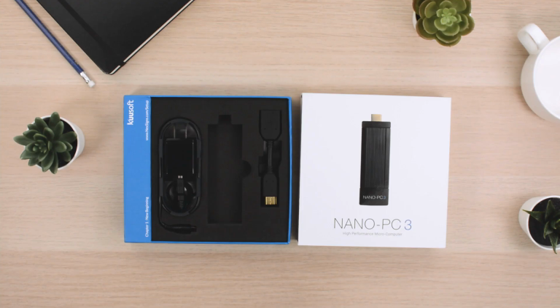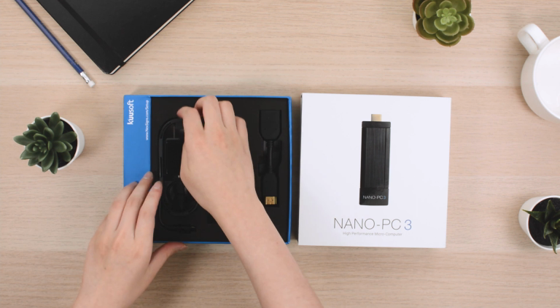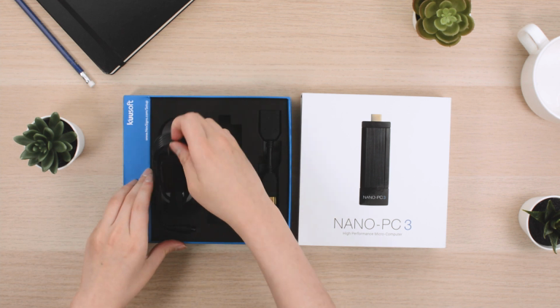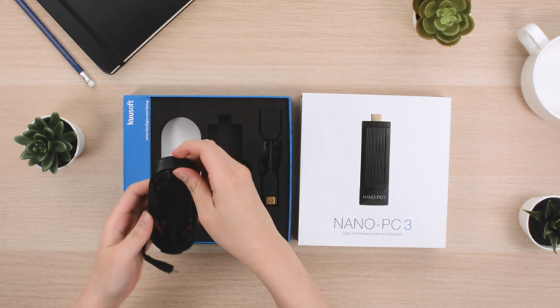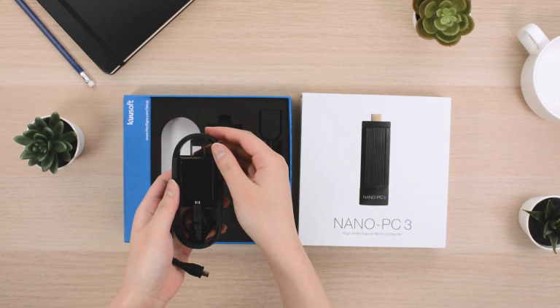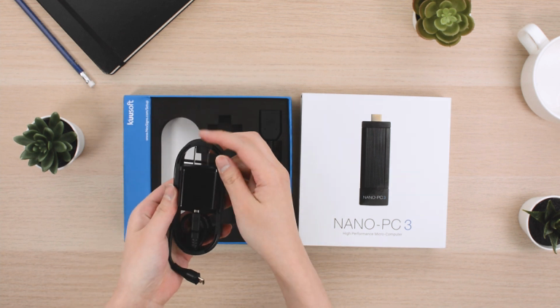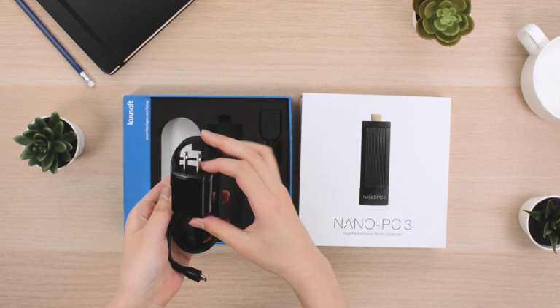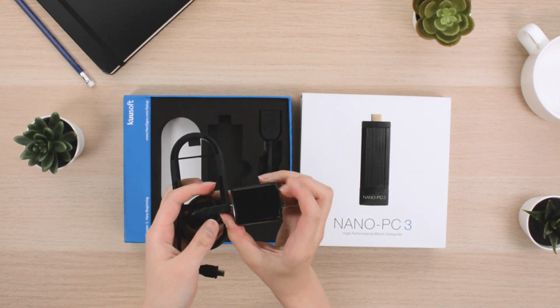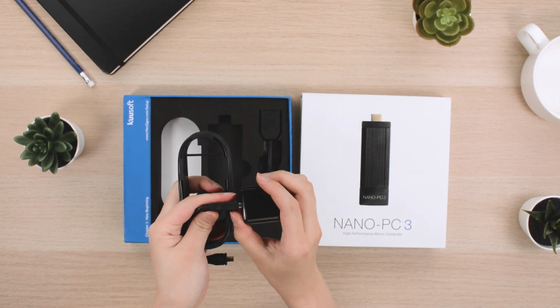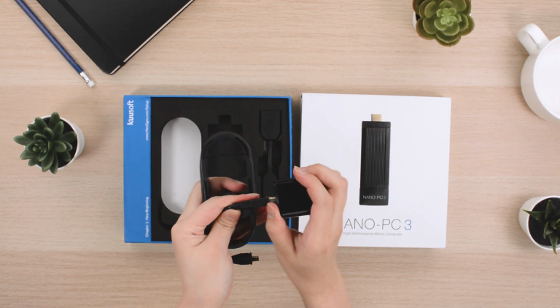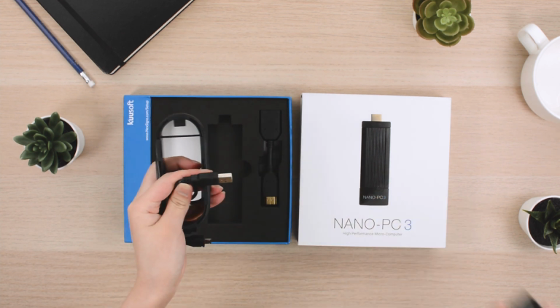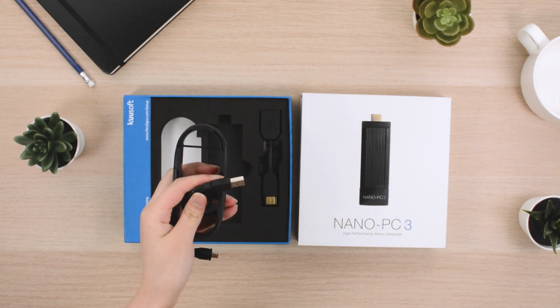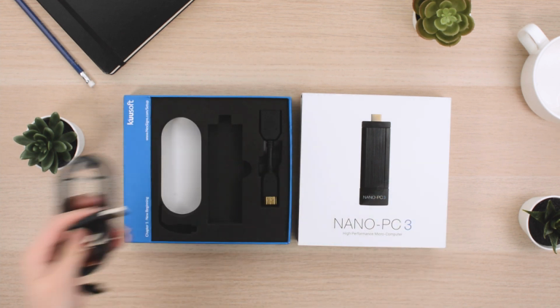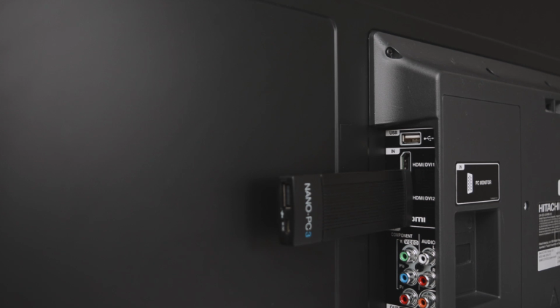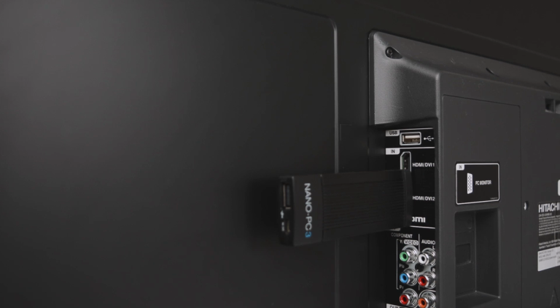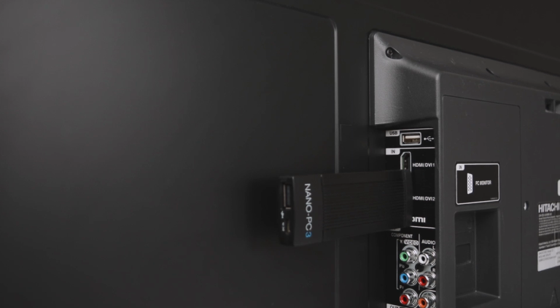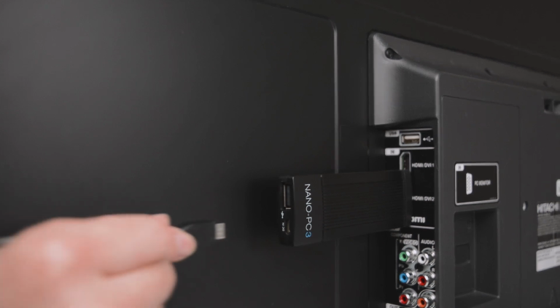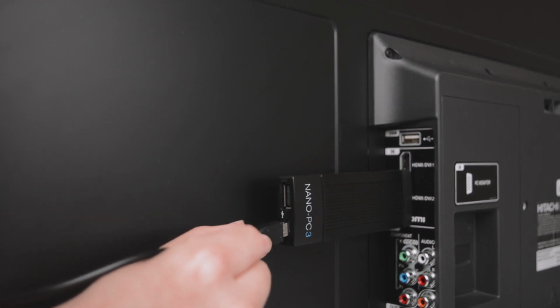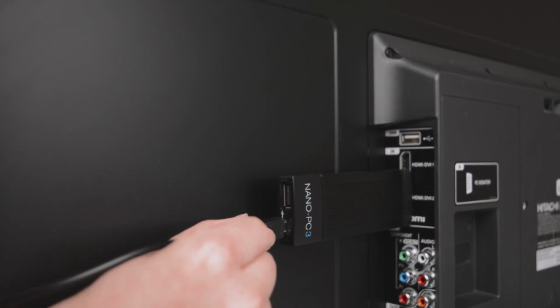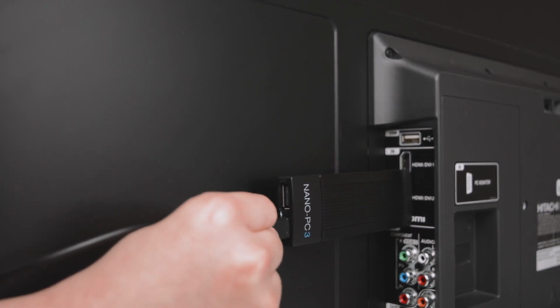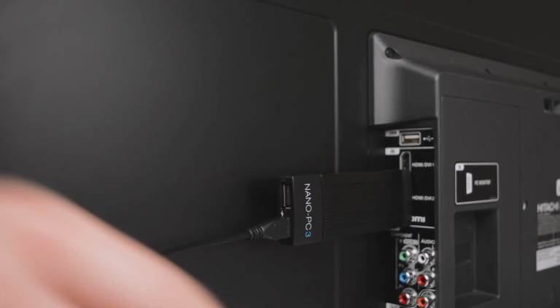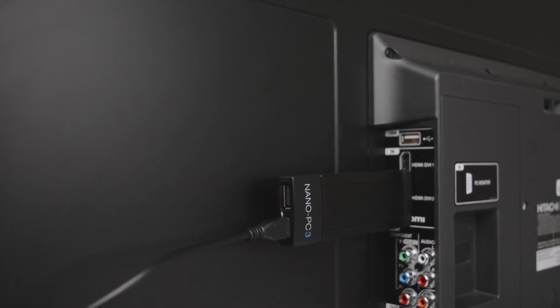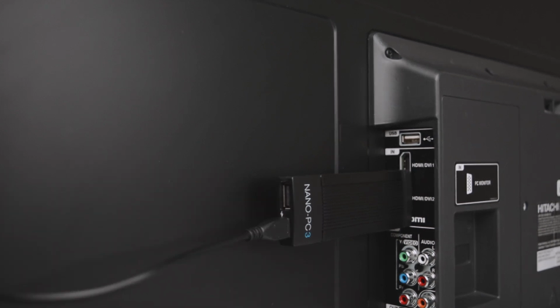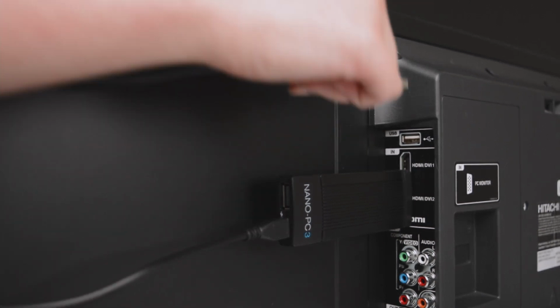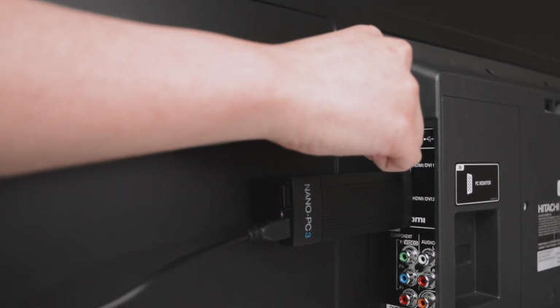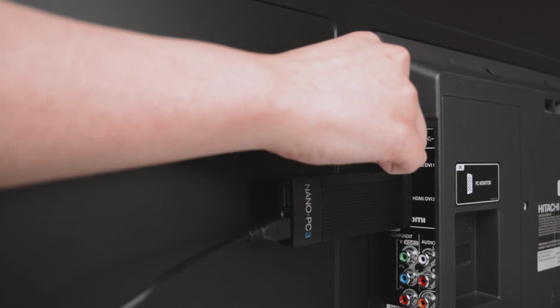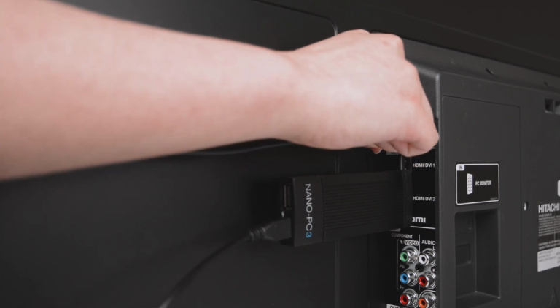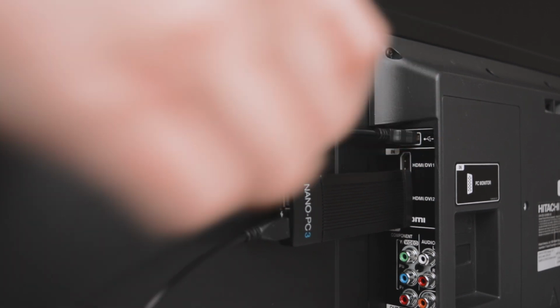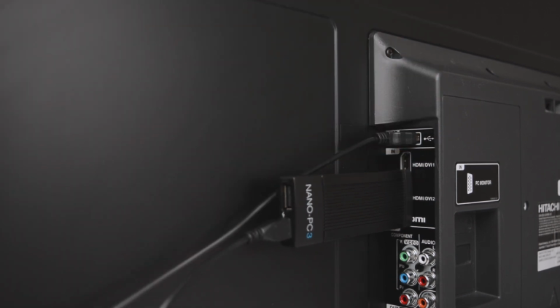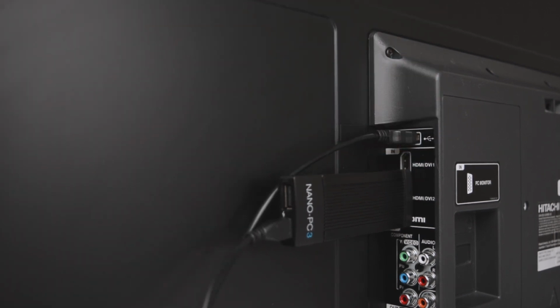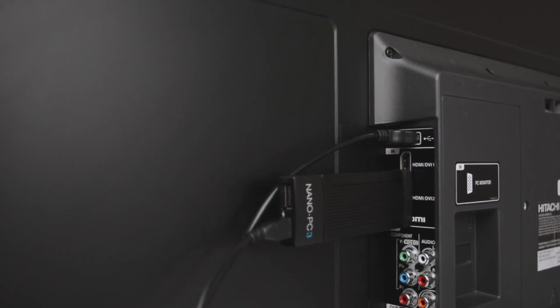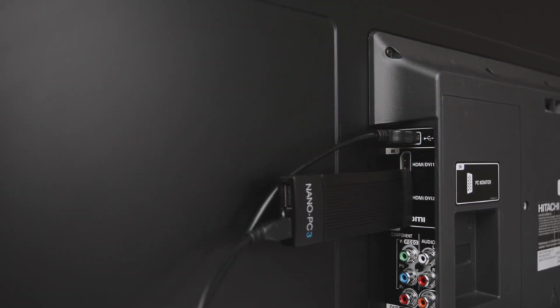Now remove the USB cable from the box and detach the optional AC power adapter. Use the USB cable by connecting it to the micro USB port on your Nano PC and to your TV's USB port in order to complete the setup.